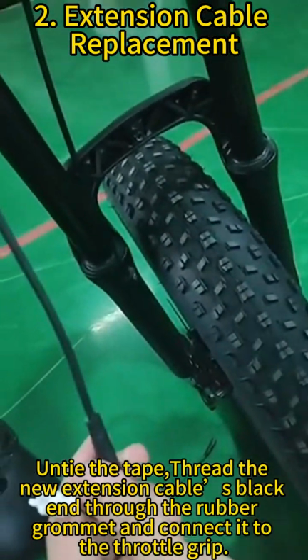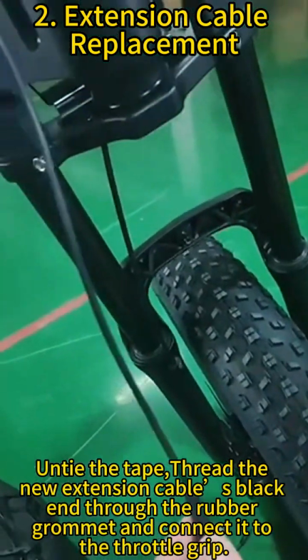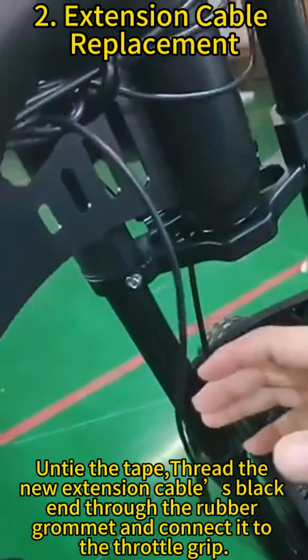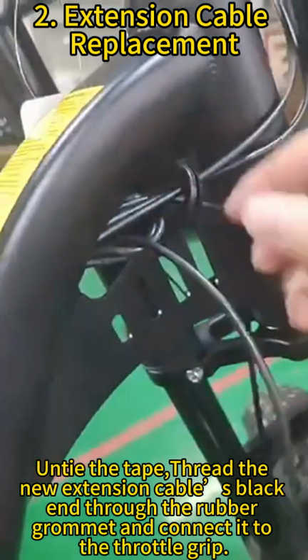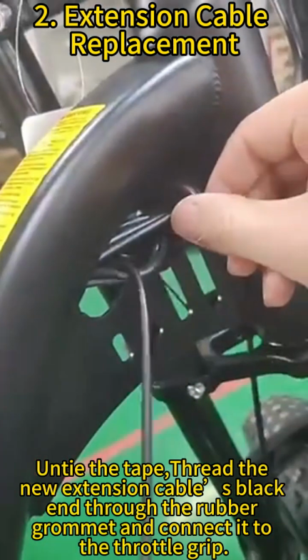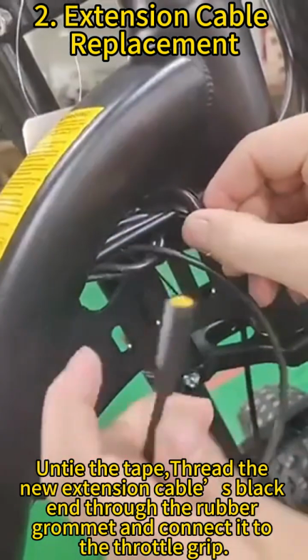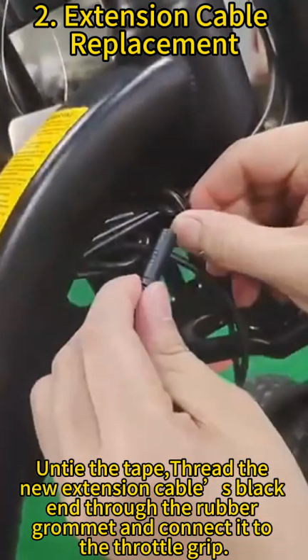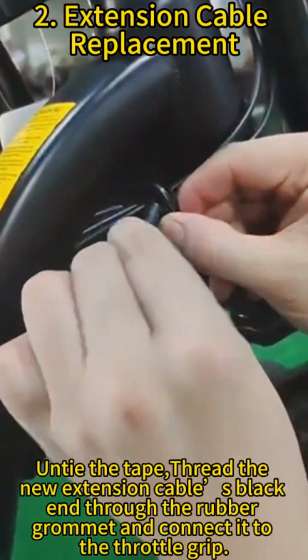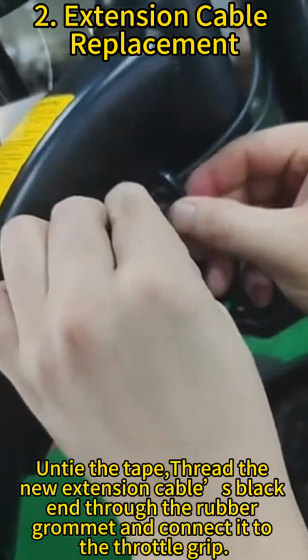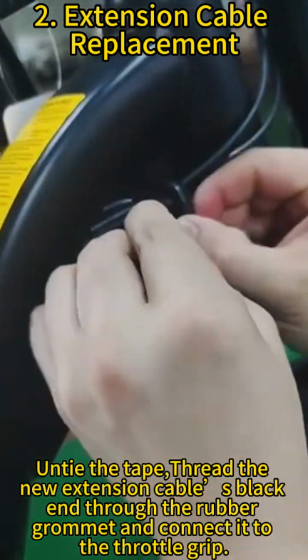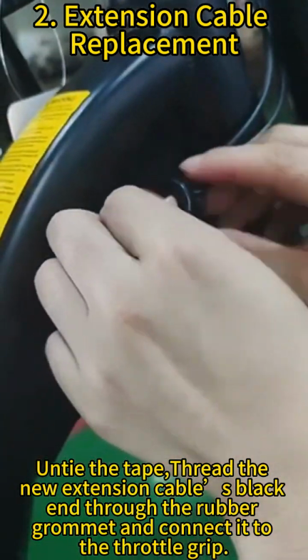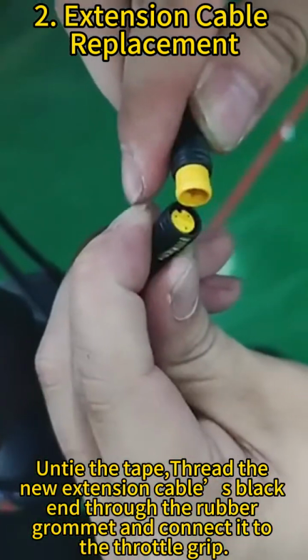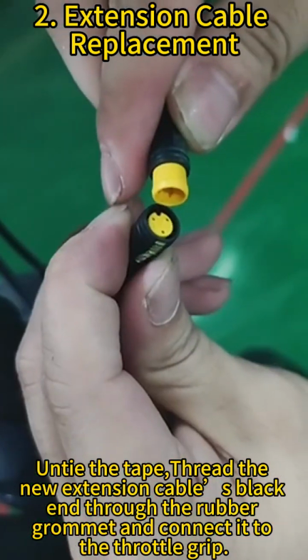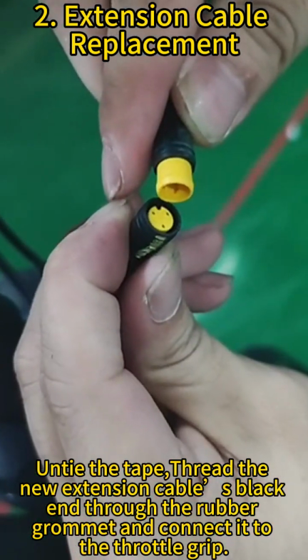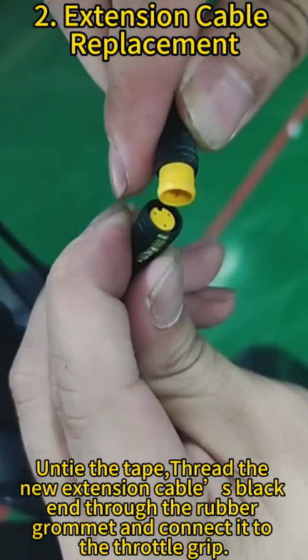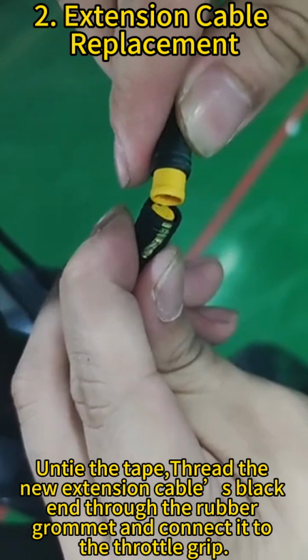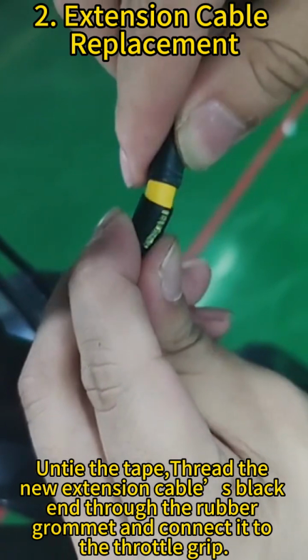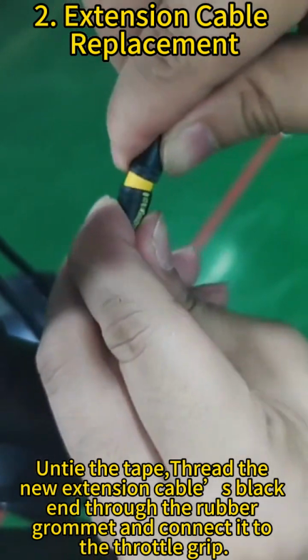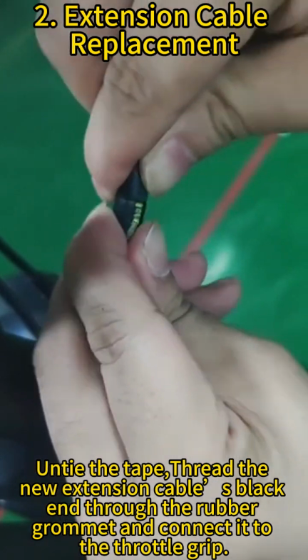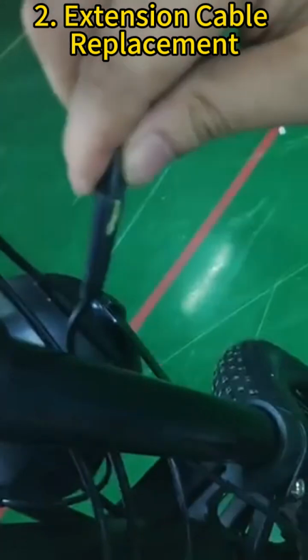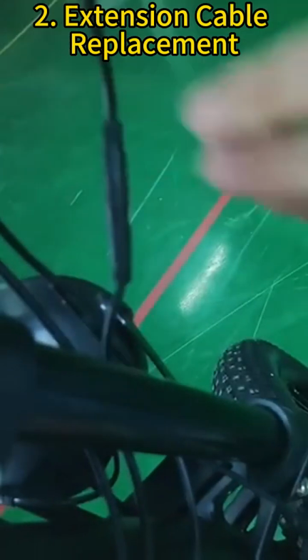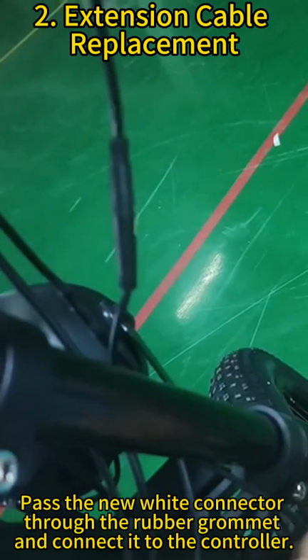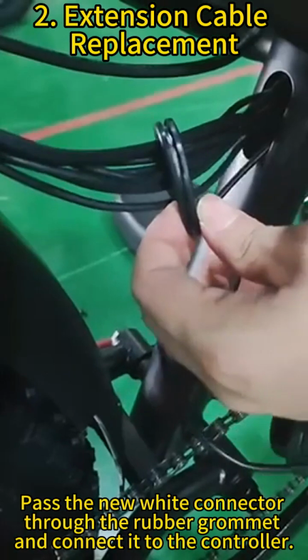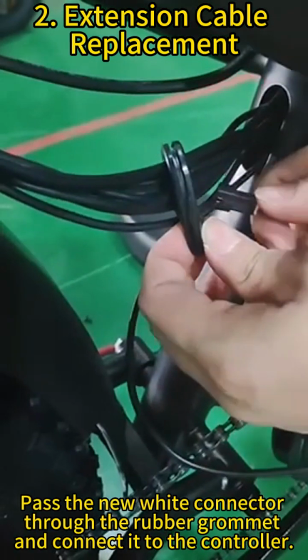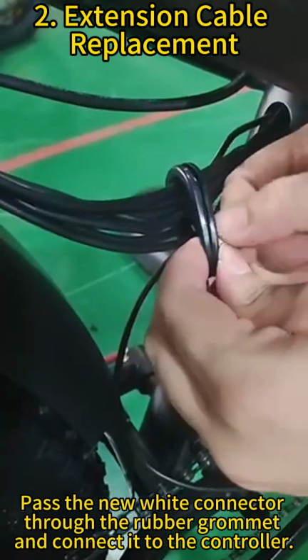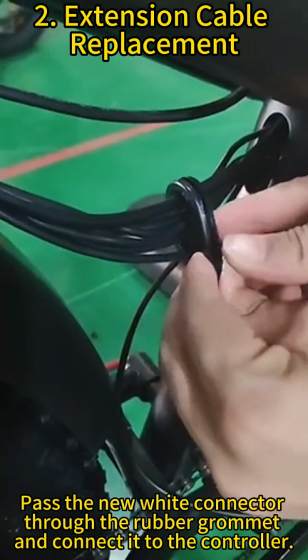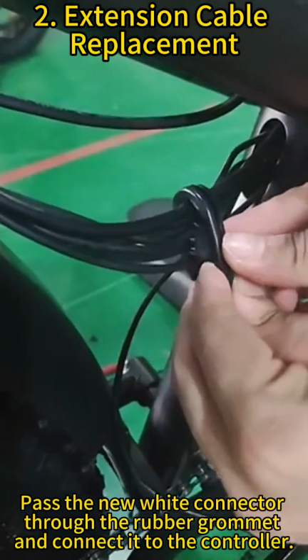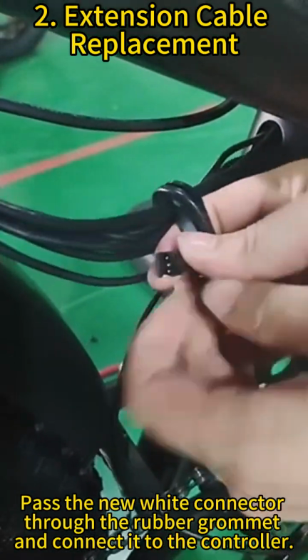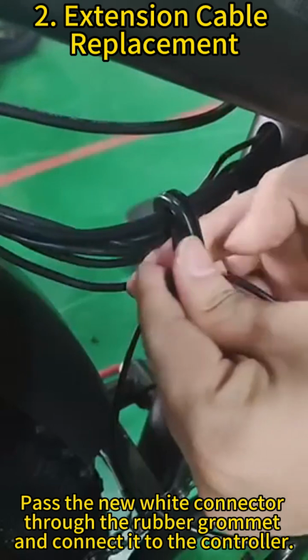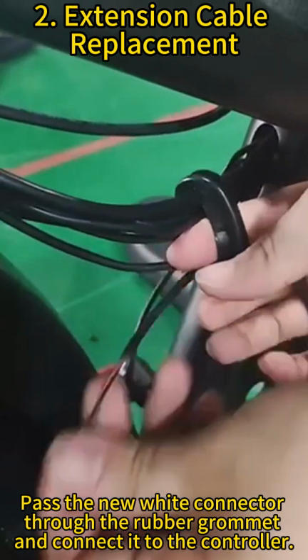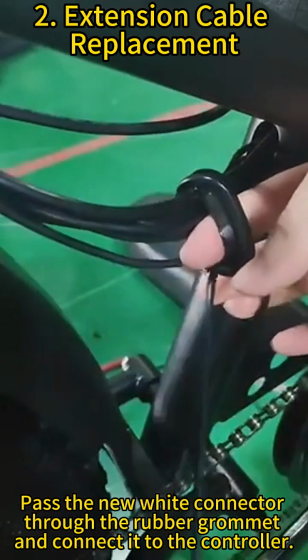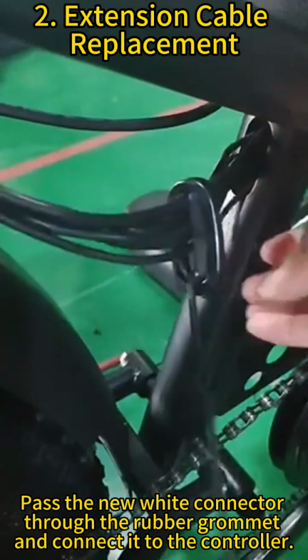Feed the black end of the new extension cable through the rubber grommet and connect it to the throttle grip. Then pass the new white connector through the rubber grommet and connect it to the controller.